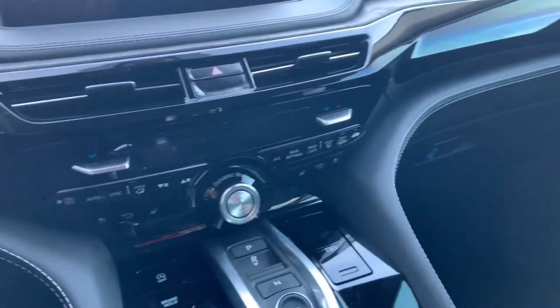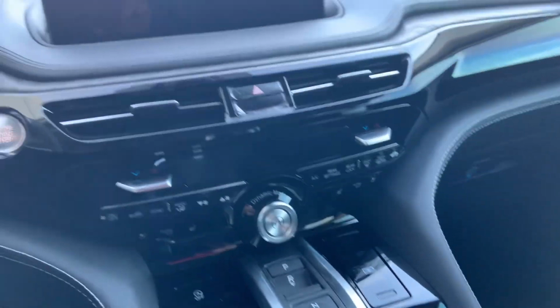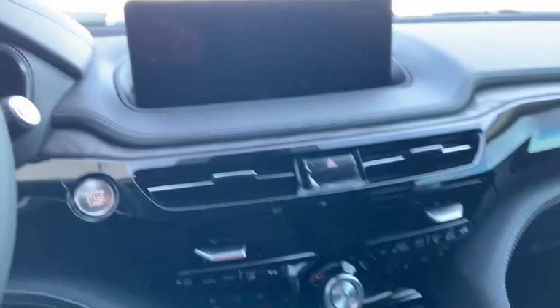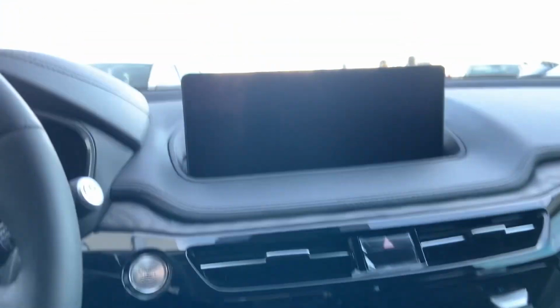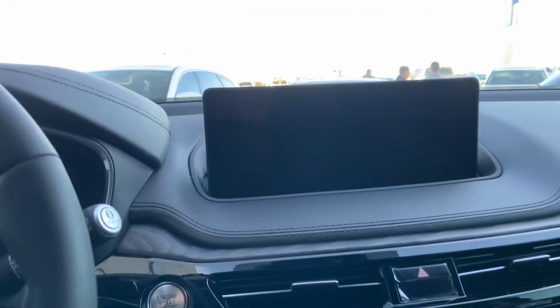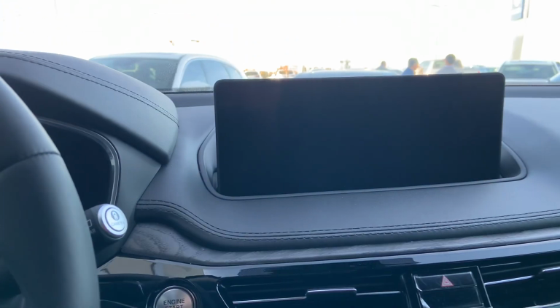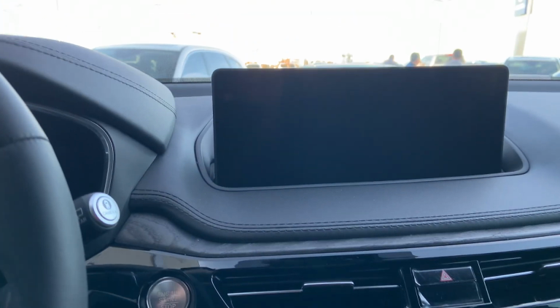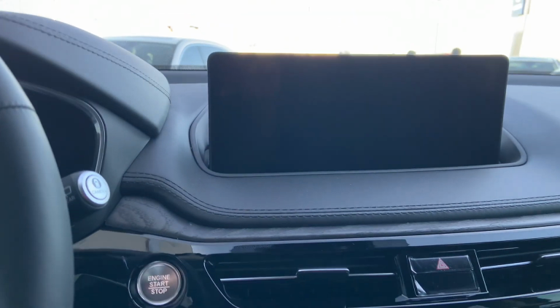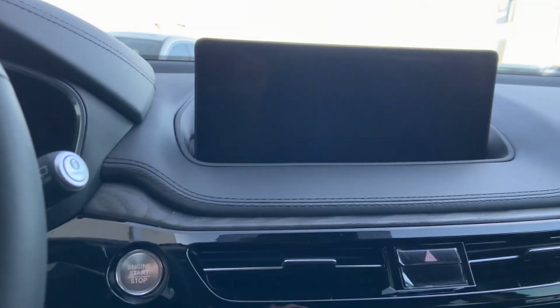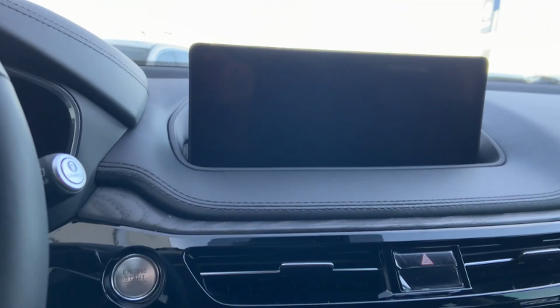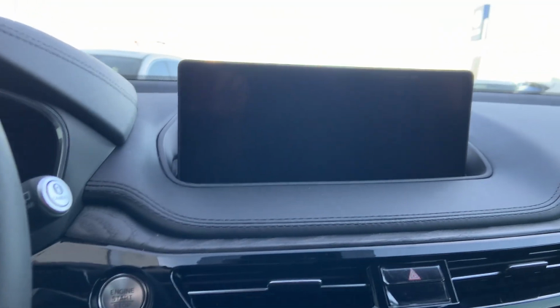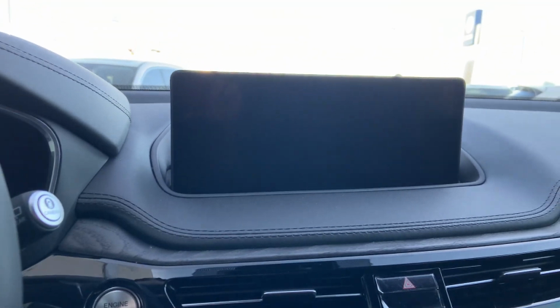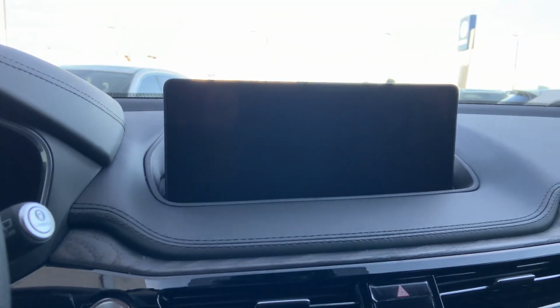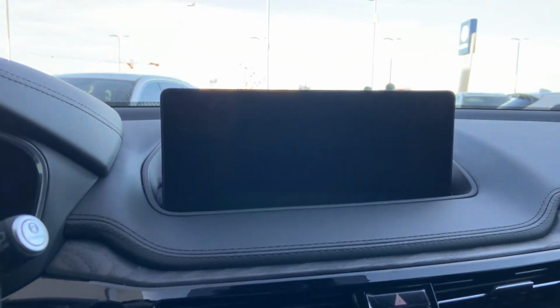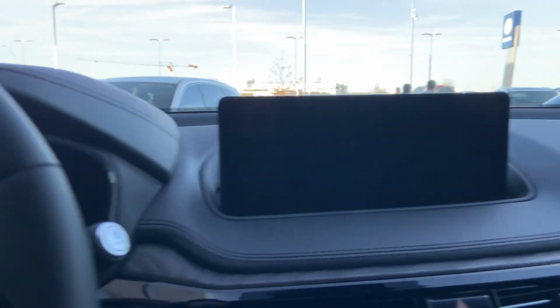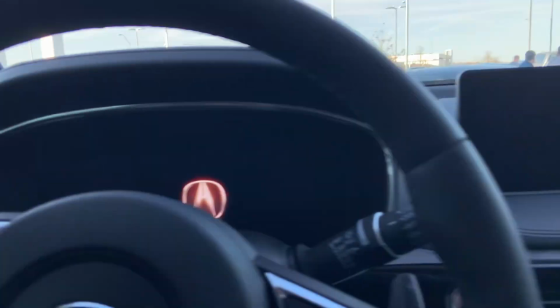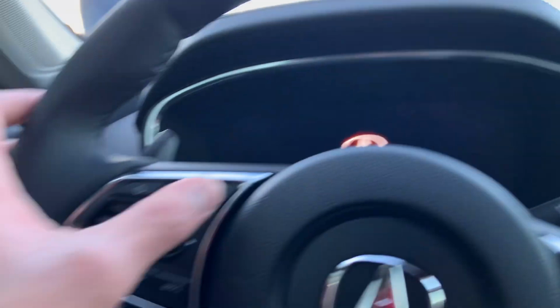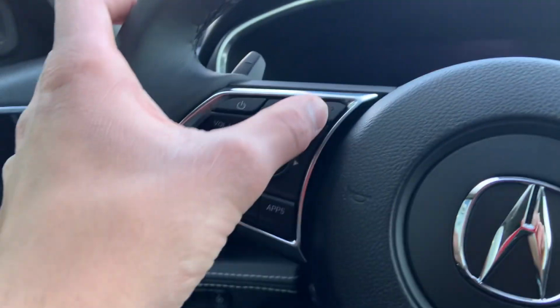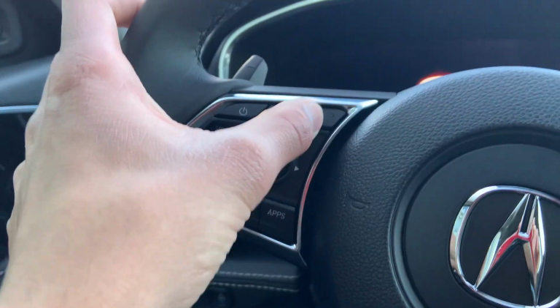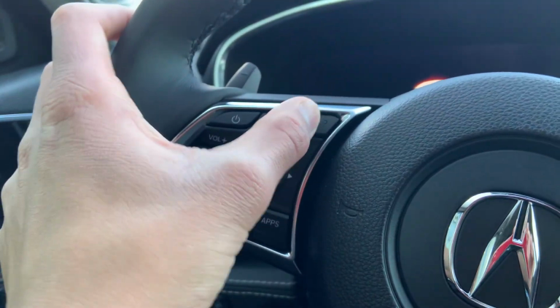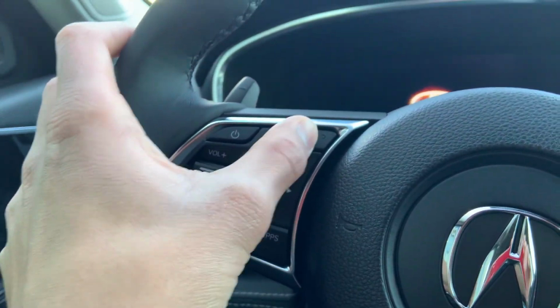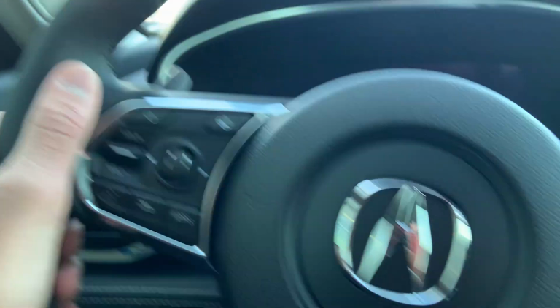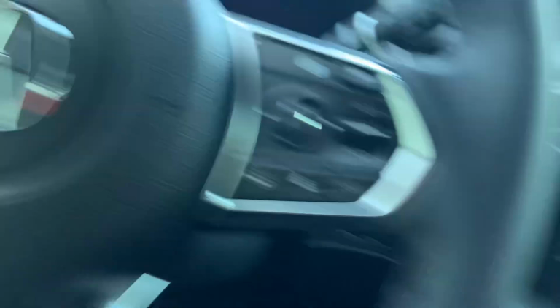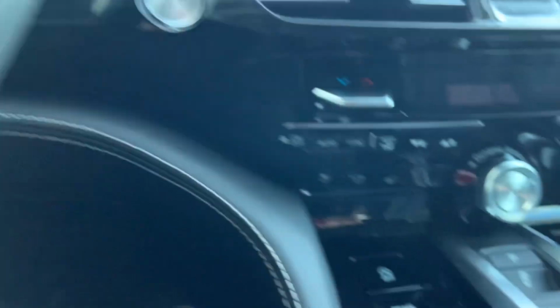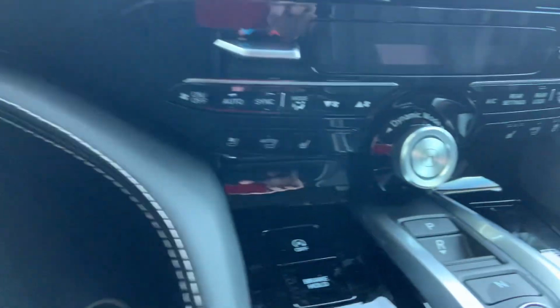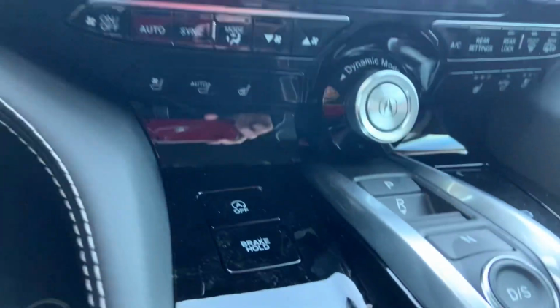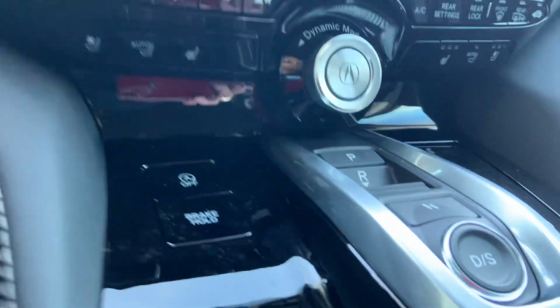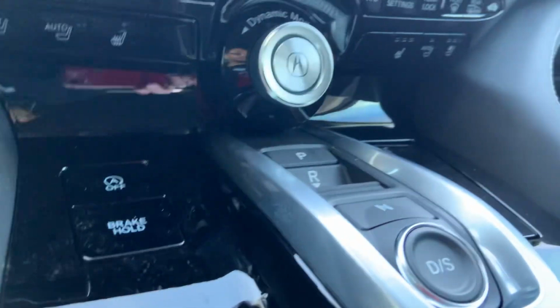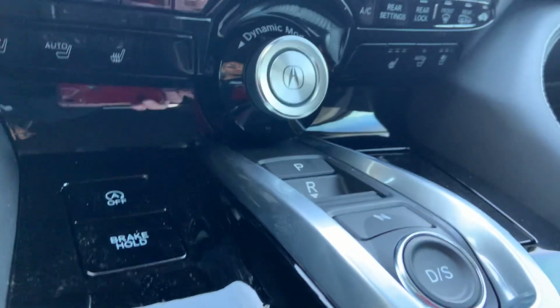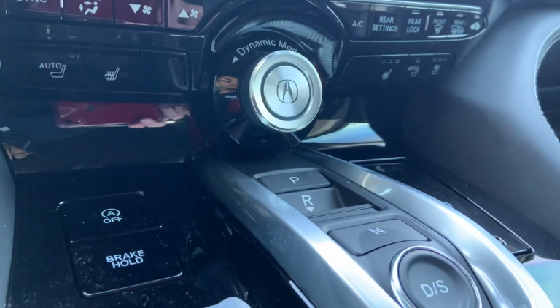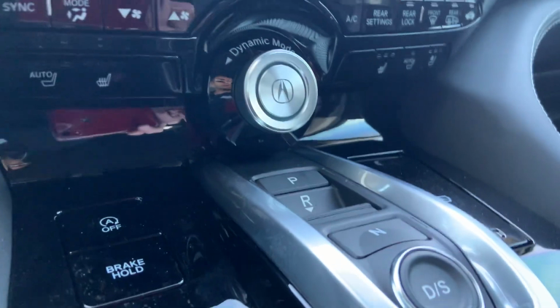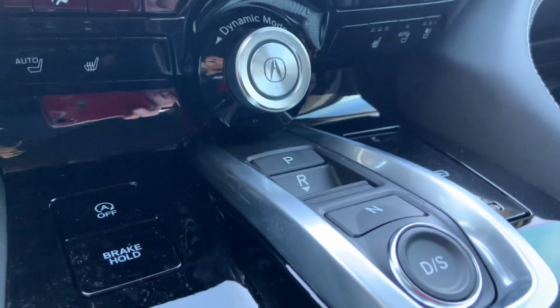Wireless Apple CarPlay and Android Auto is also on this vehicle, and you also have a heated steering wheel, plus ventilated and heated seats.